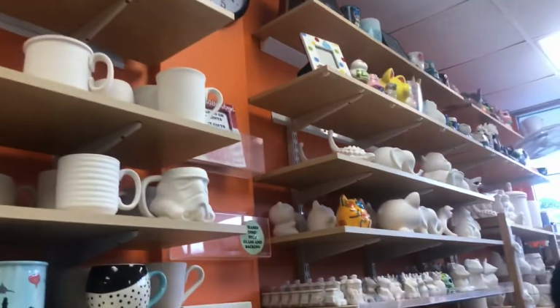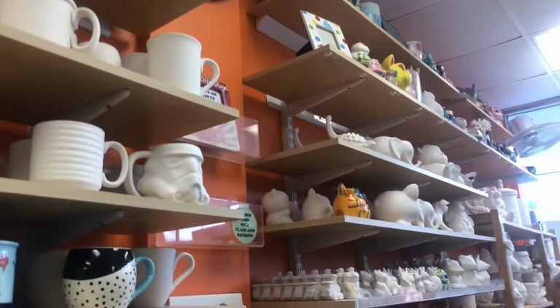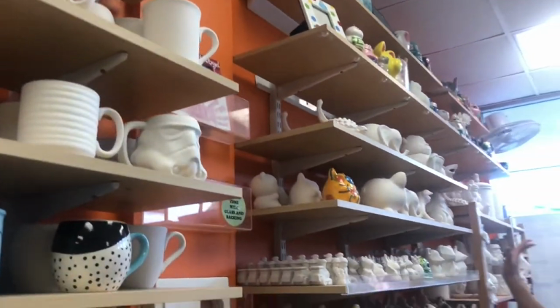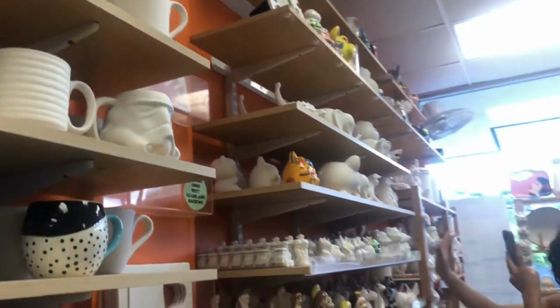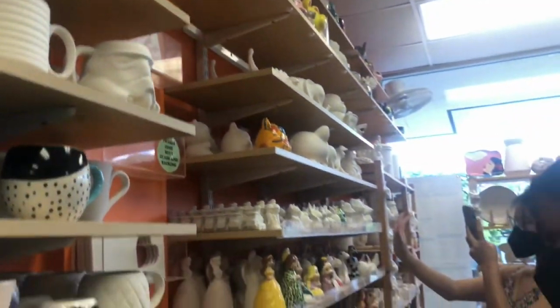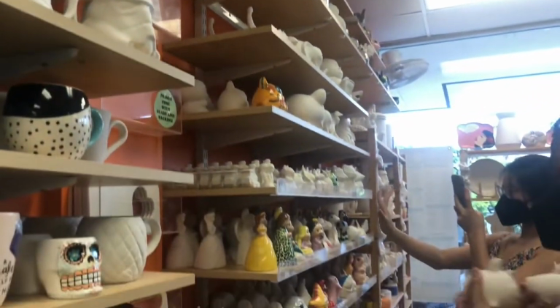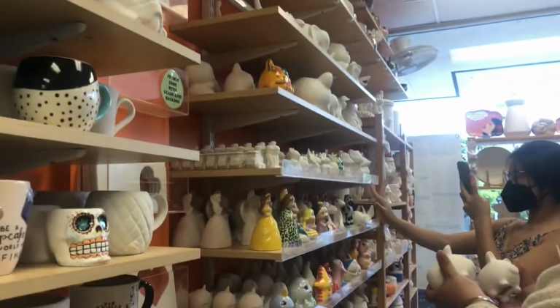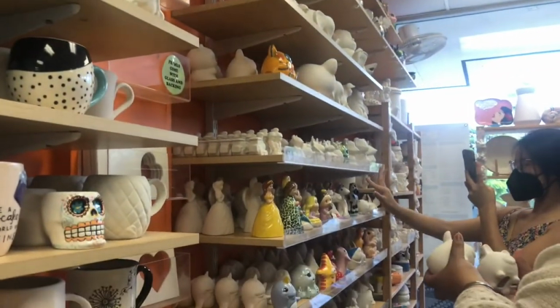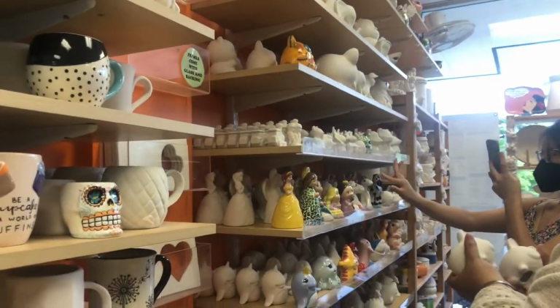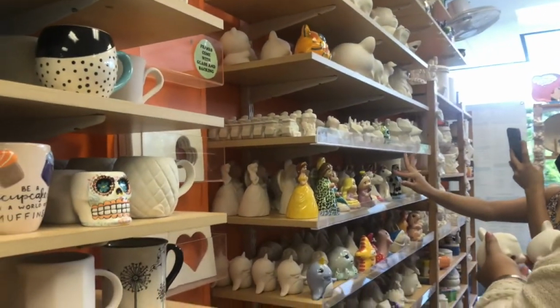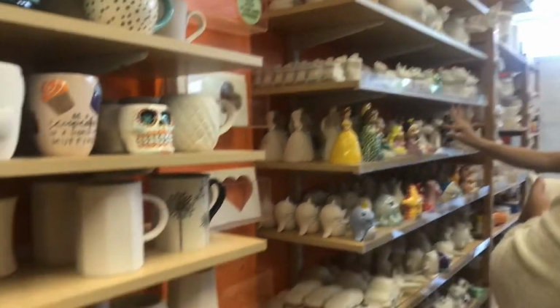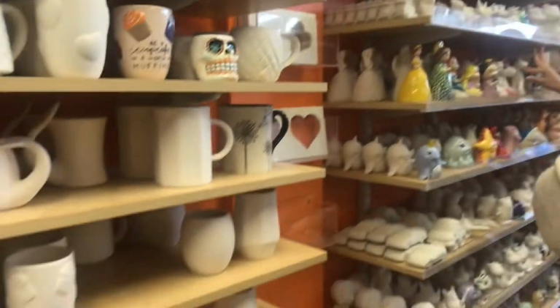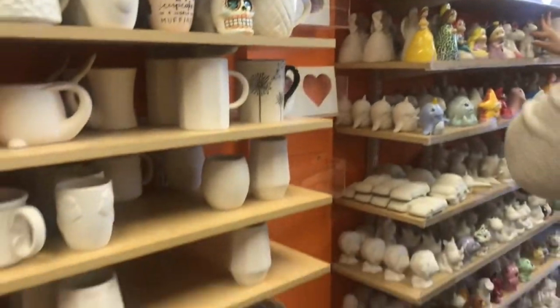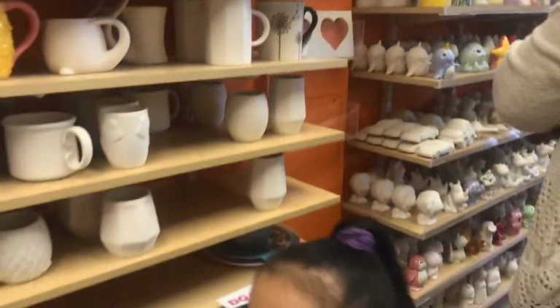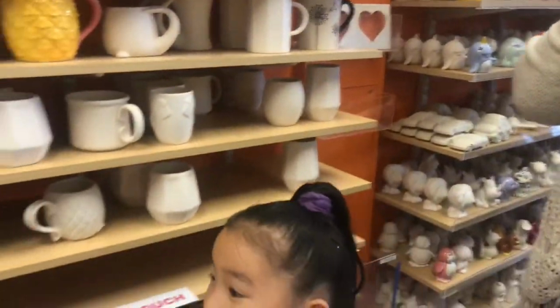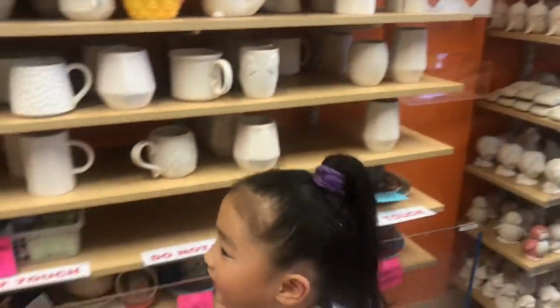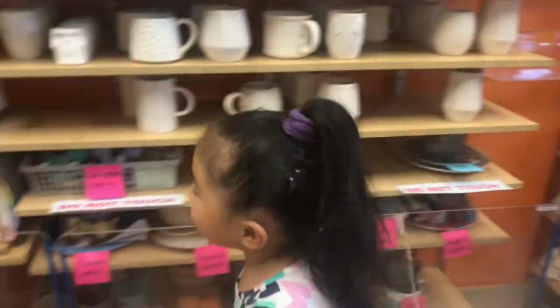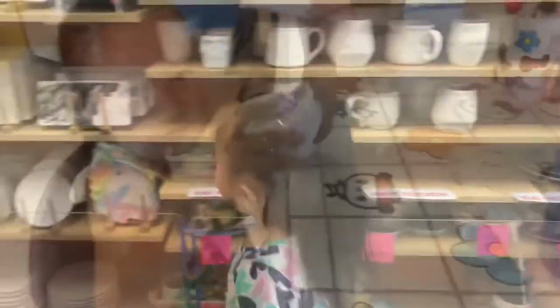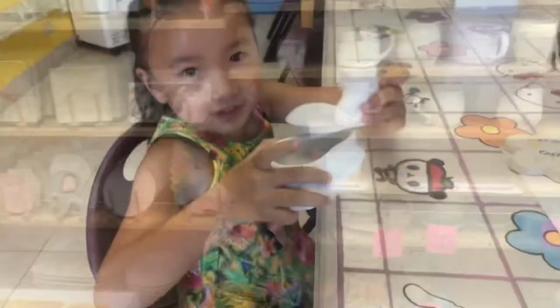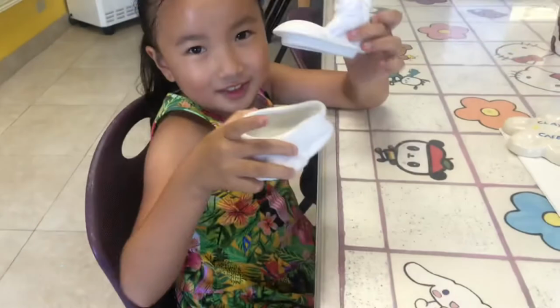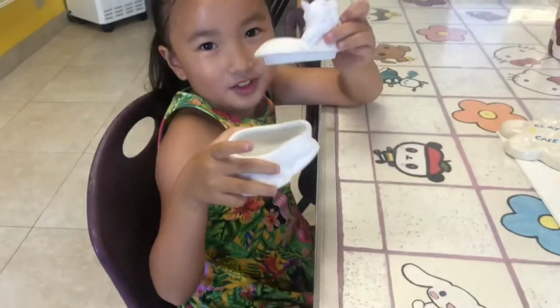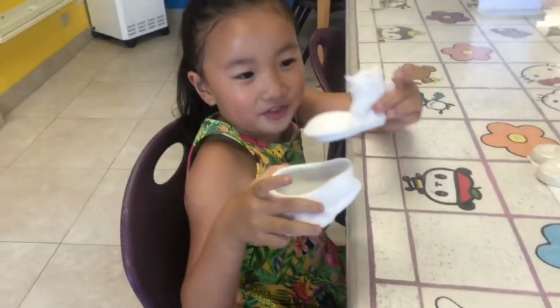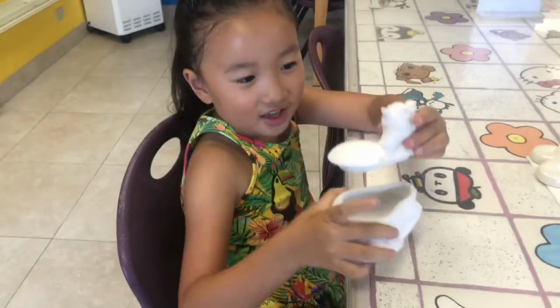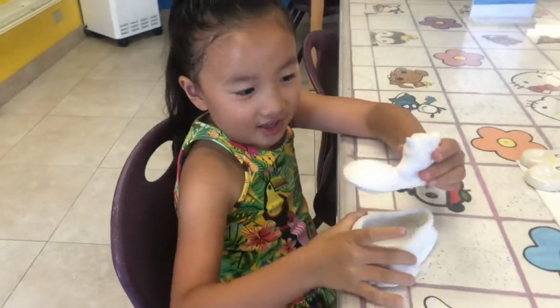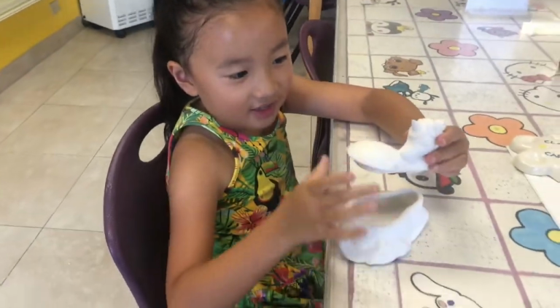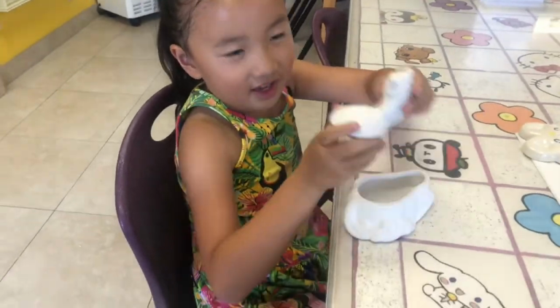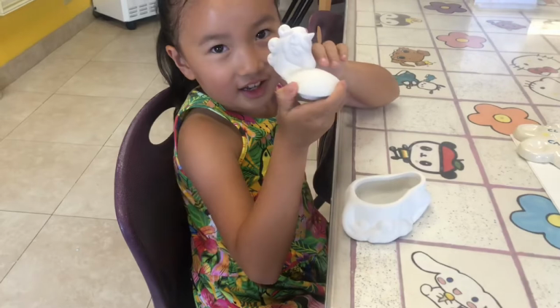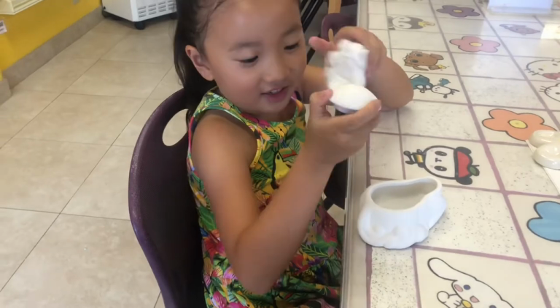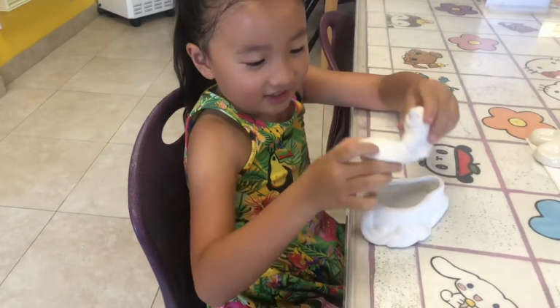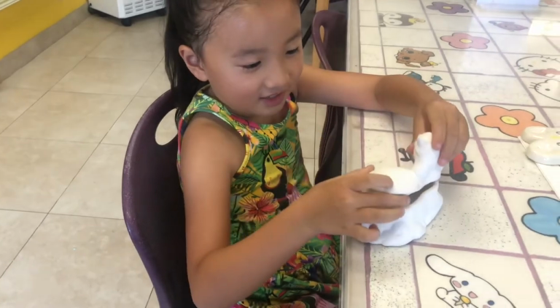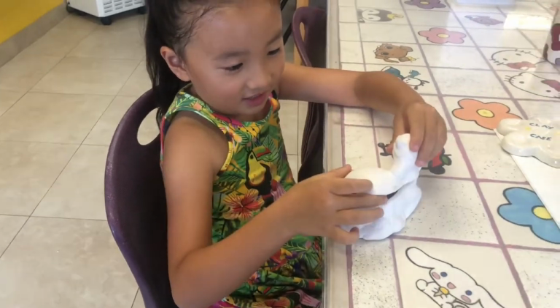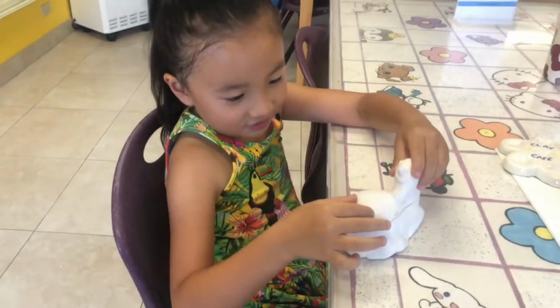Girls, why don't you give everyone some space, okay? What do you have there? A unicorn? You chose that? Okay, I chose that.